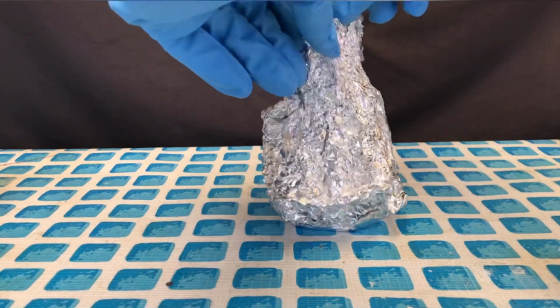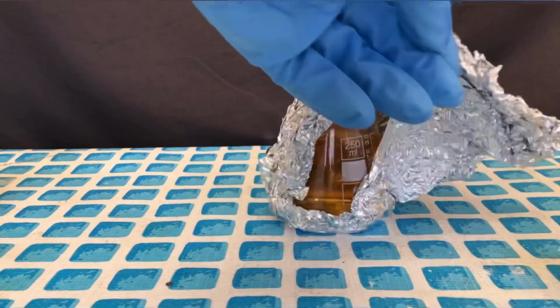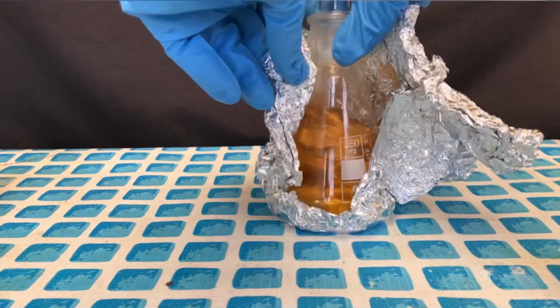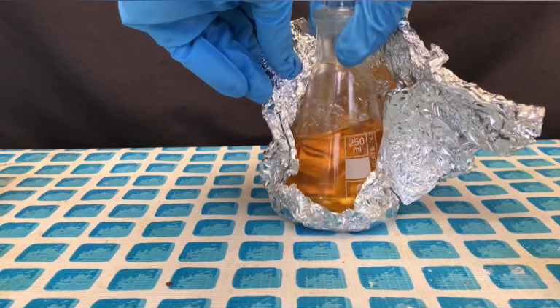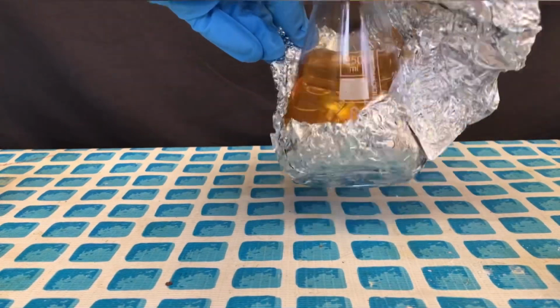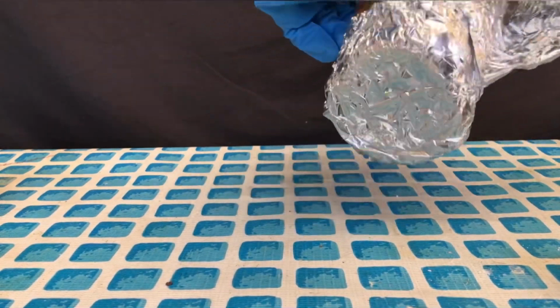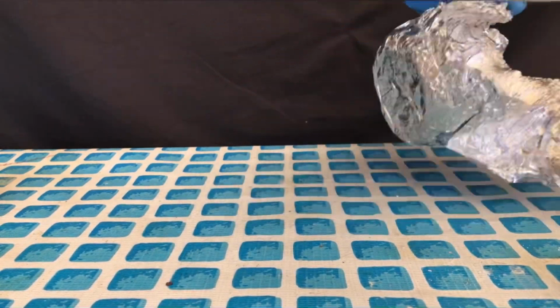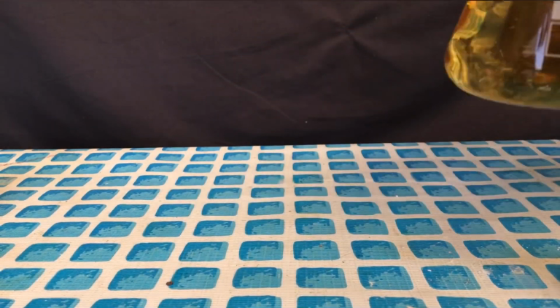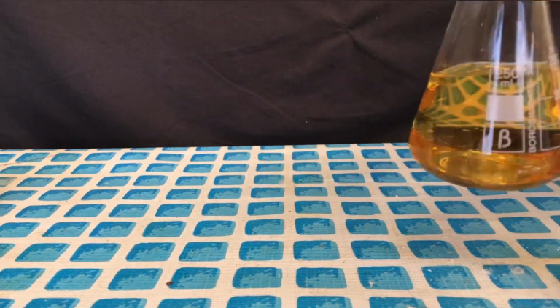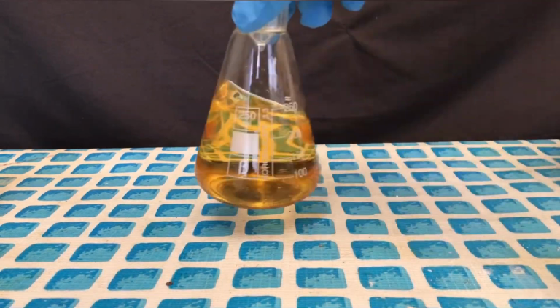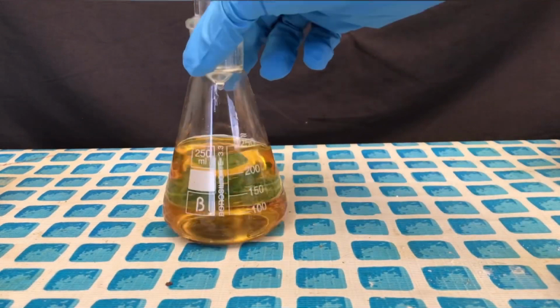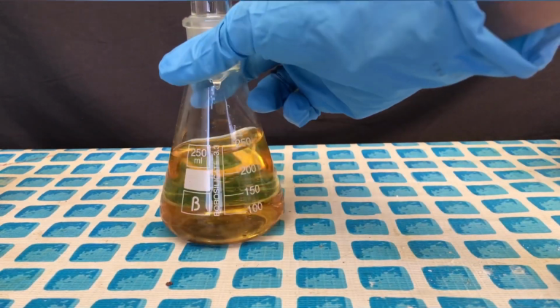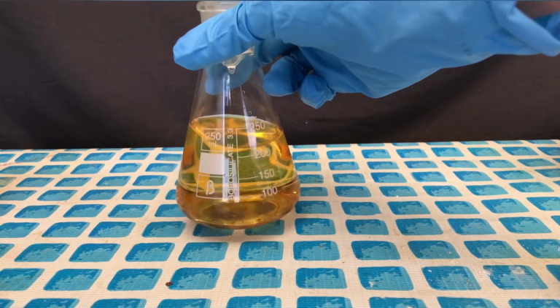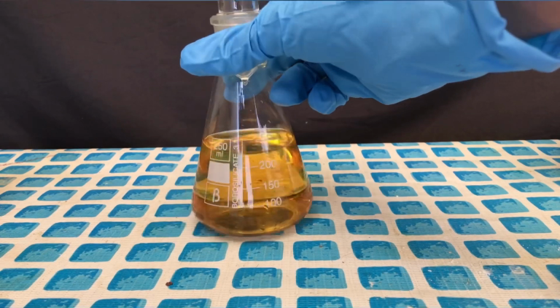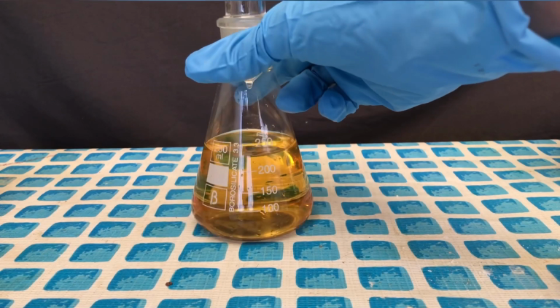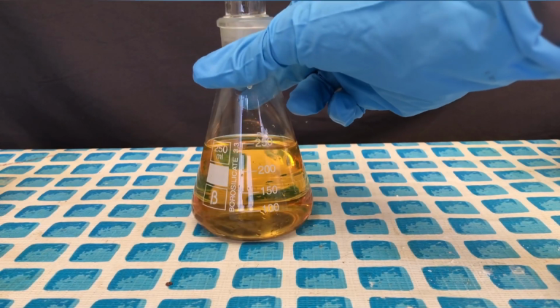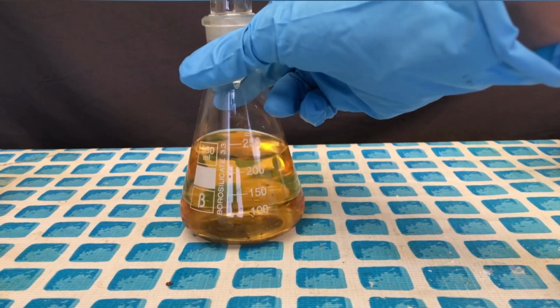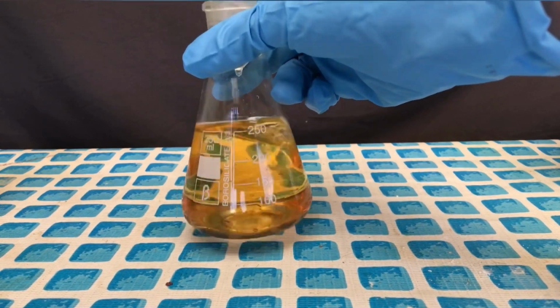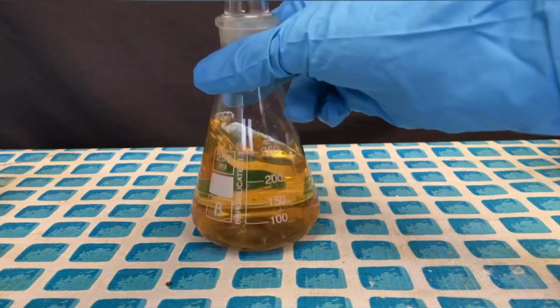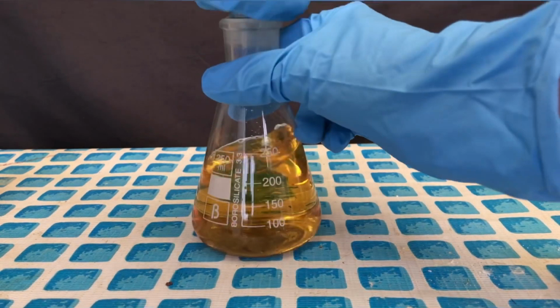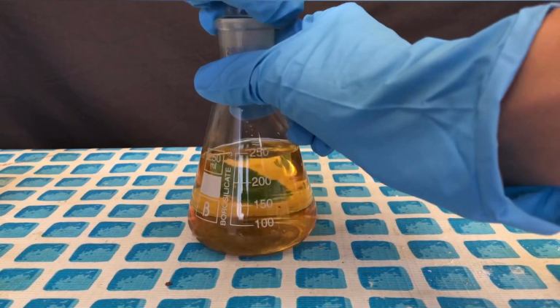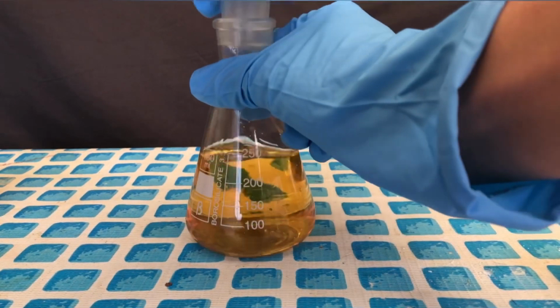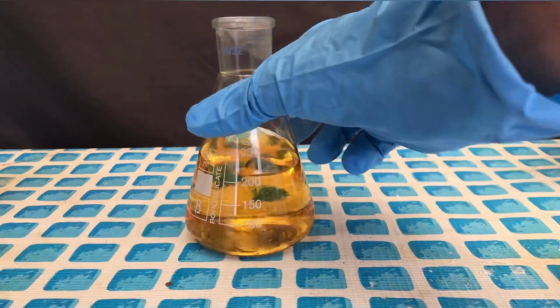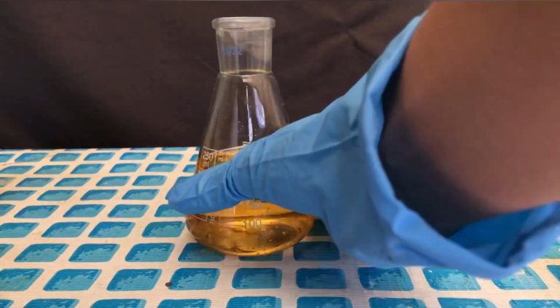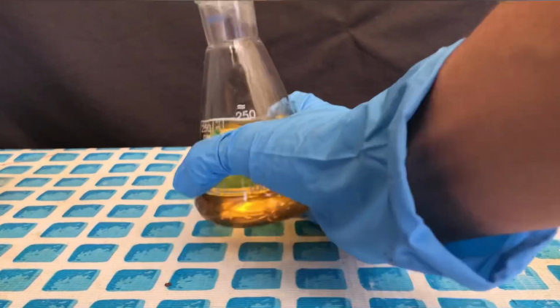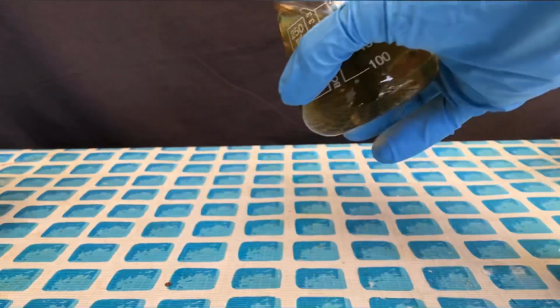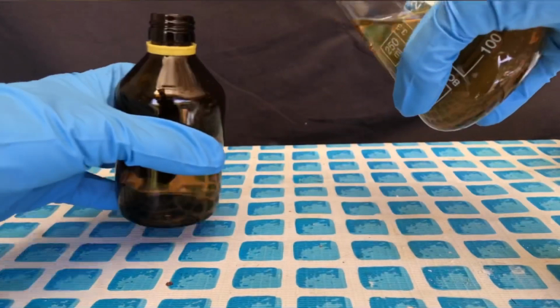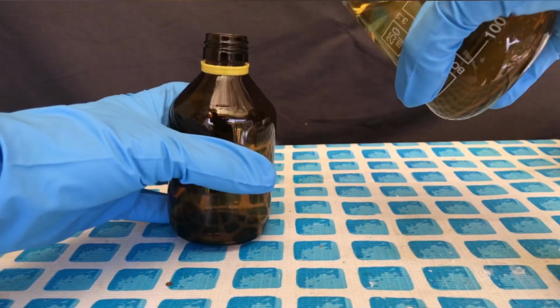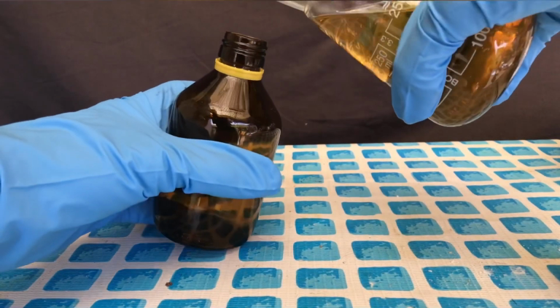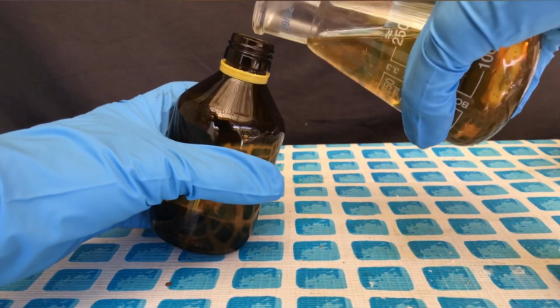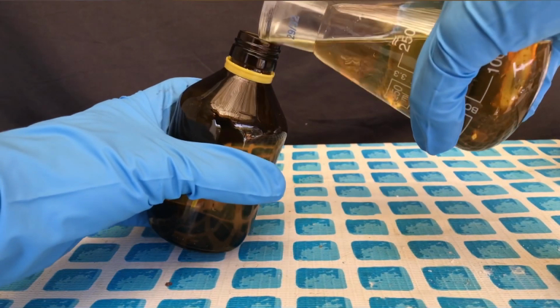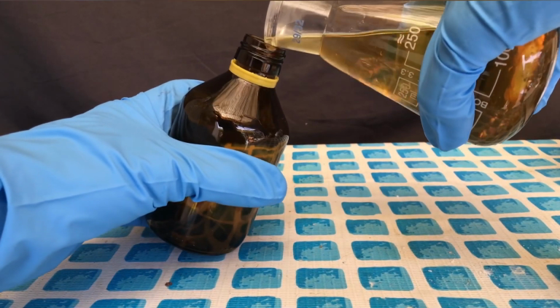In the end, about 227 grams of this yellow liquid right here were collected. Adding some sort of polymerization inhibitor would be wise, but I don't have one and therefore I will have to stir it like this without any inhibitor.